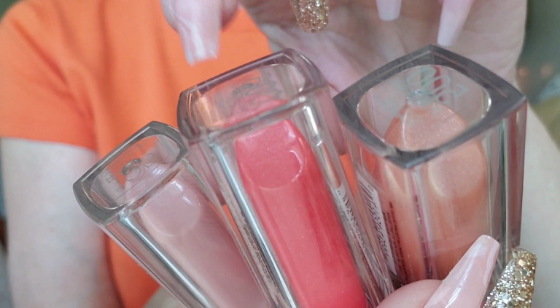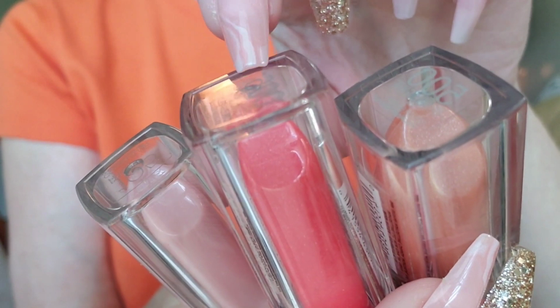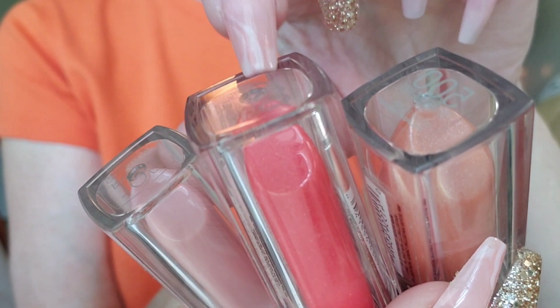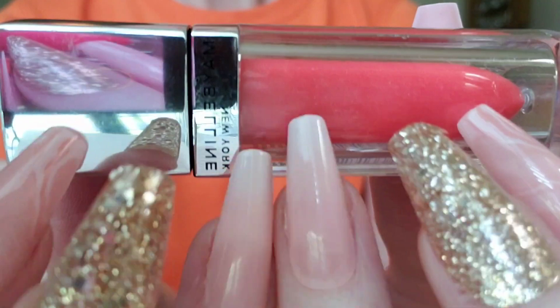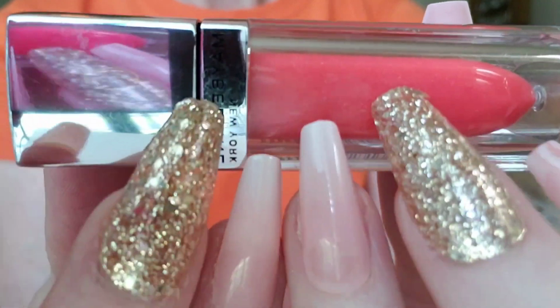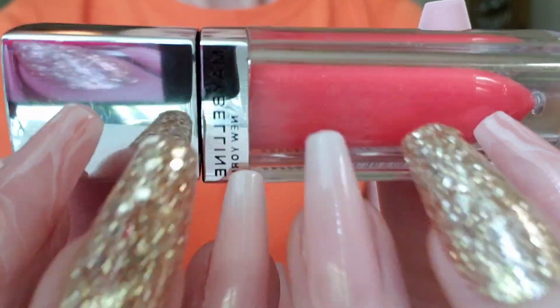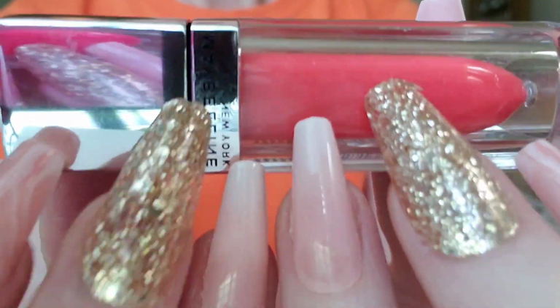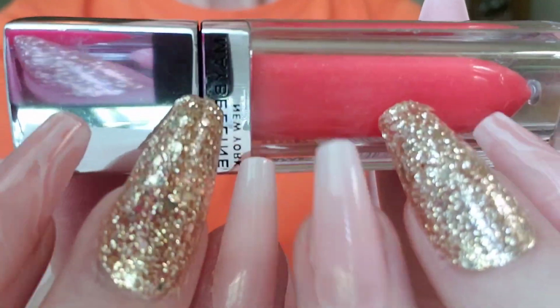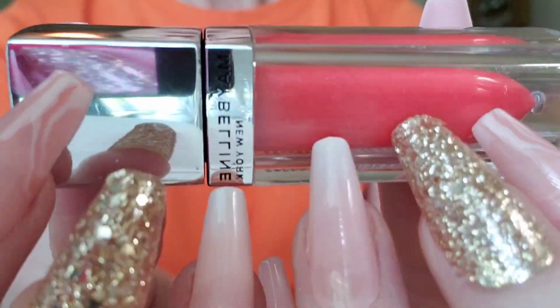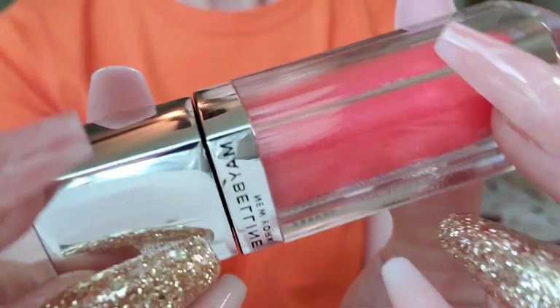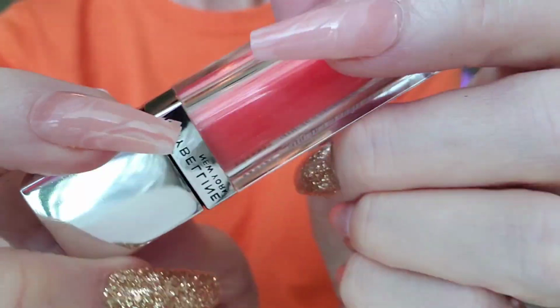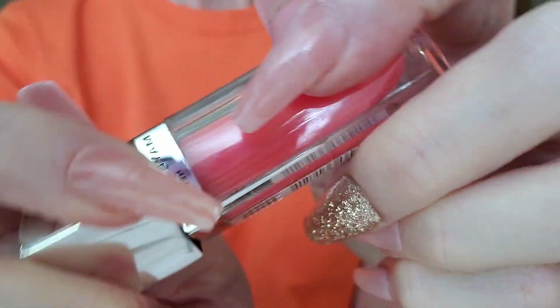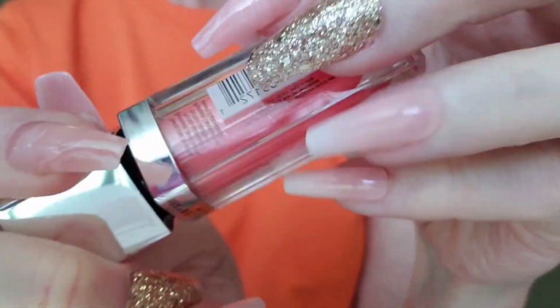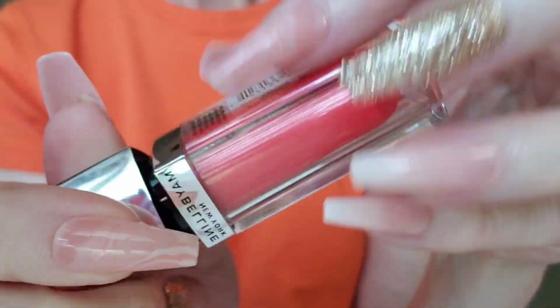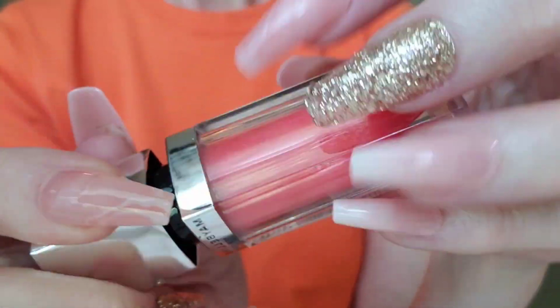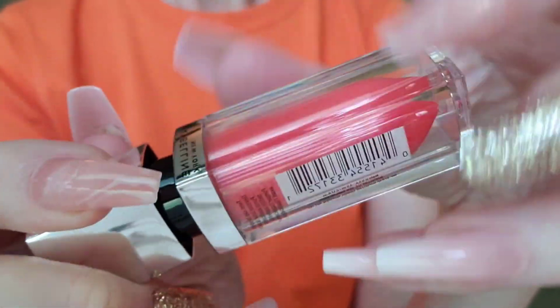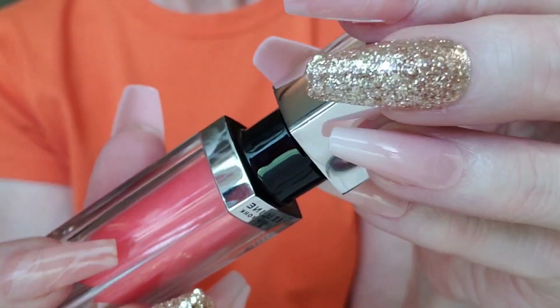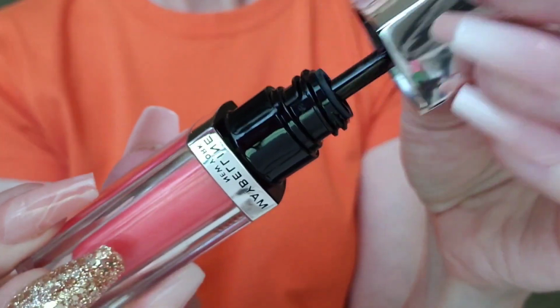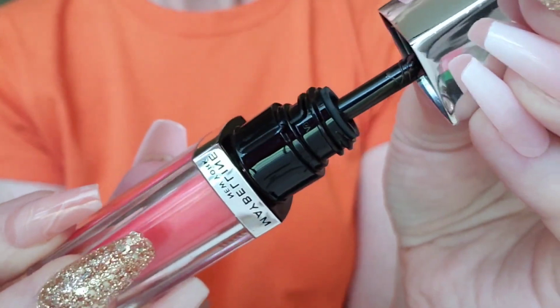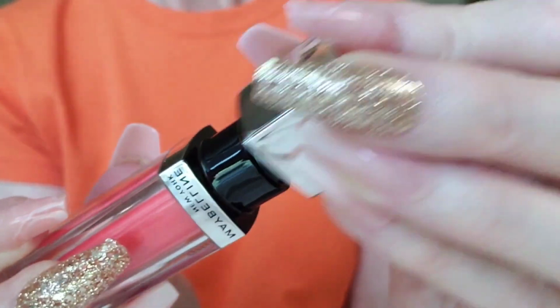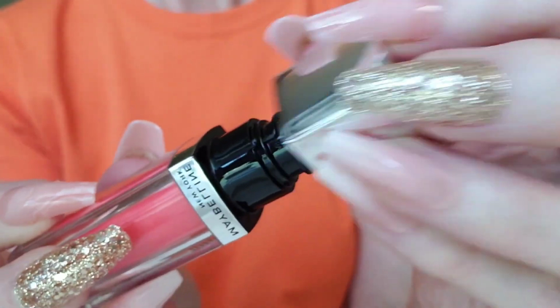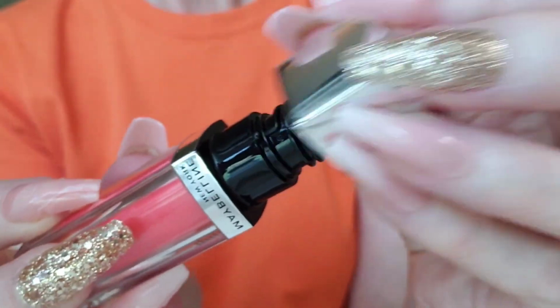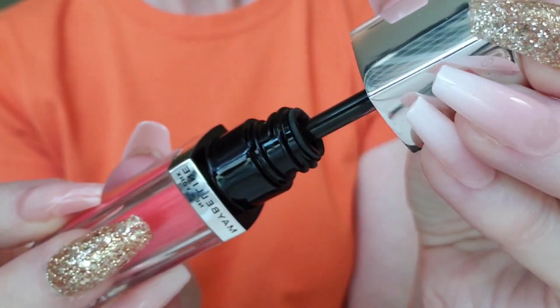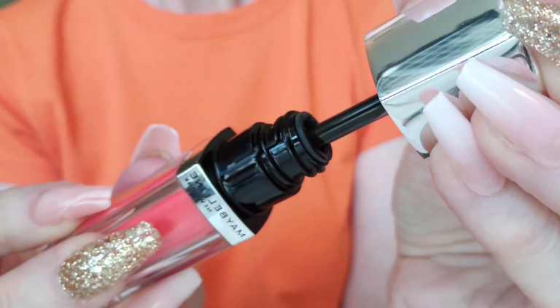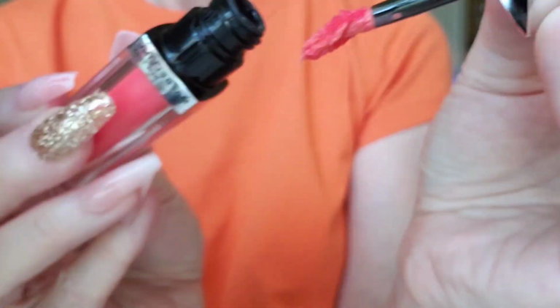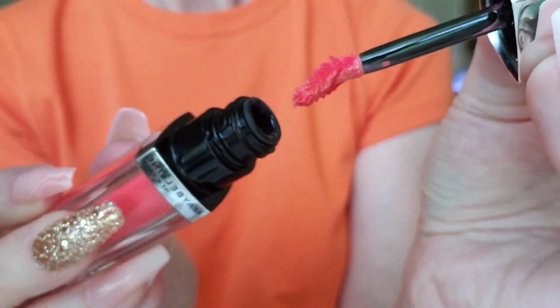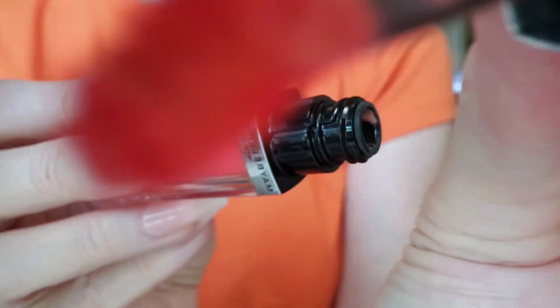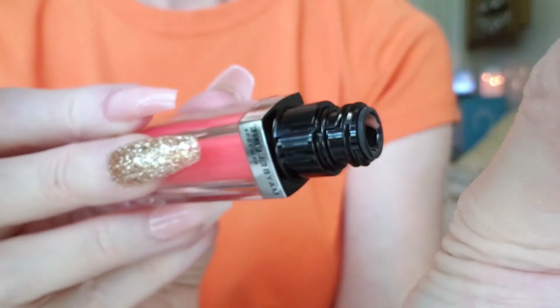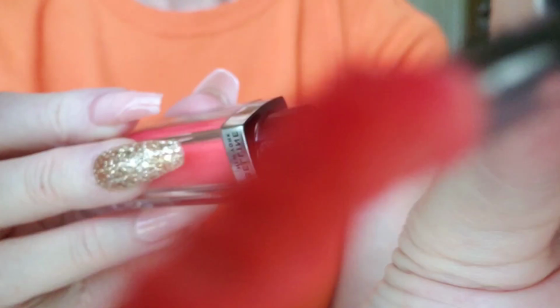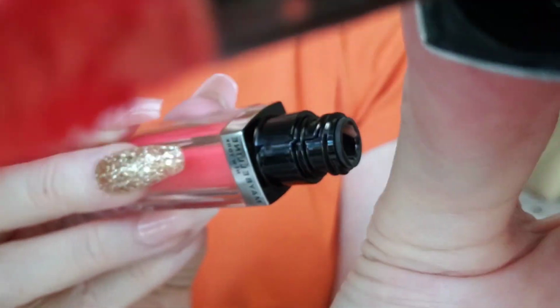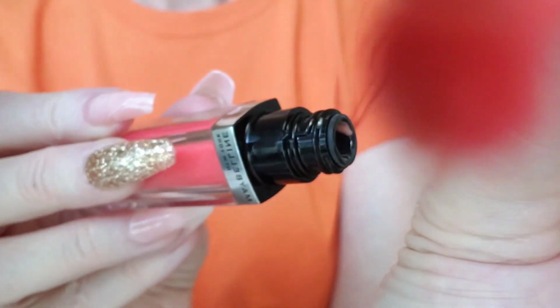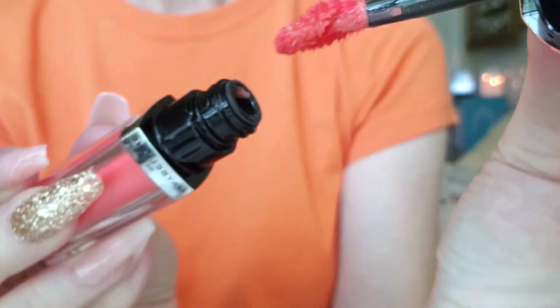Pink. Perfect. Alright, check this out — it looks like lipstick, but it's really gloss. I just love it. Oh, it looks beautiful on you.